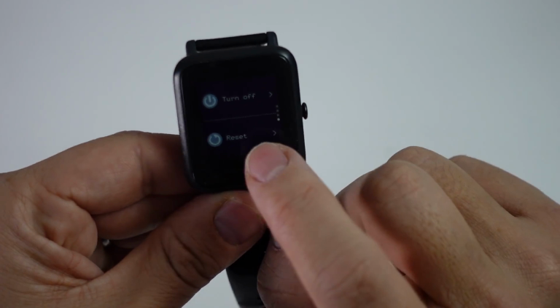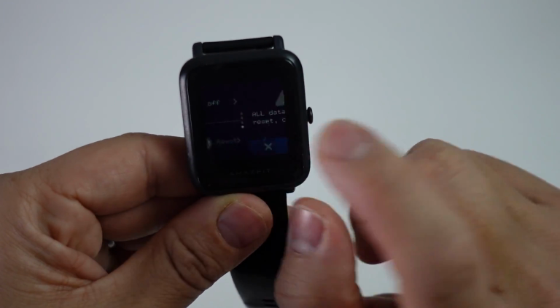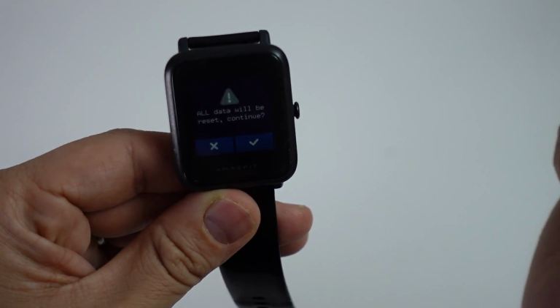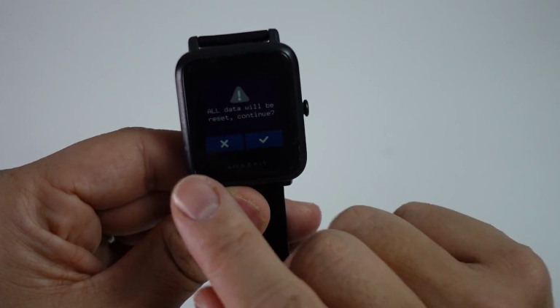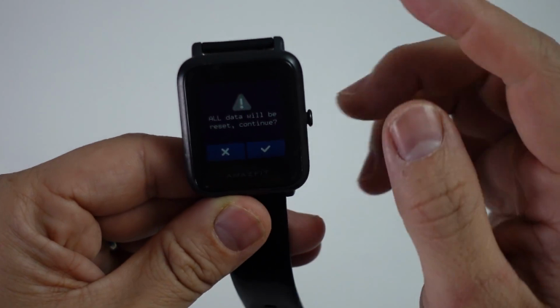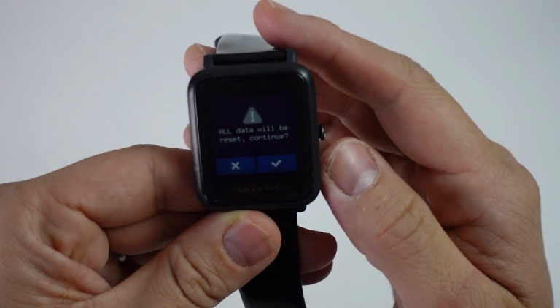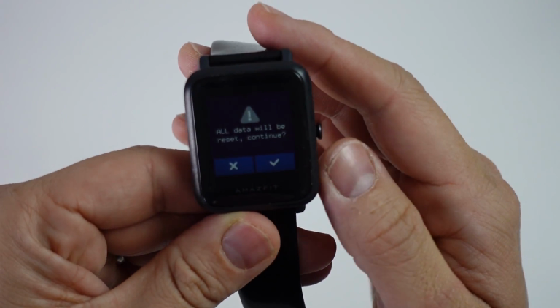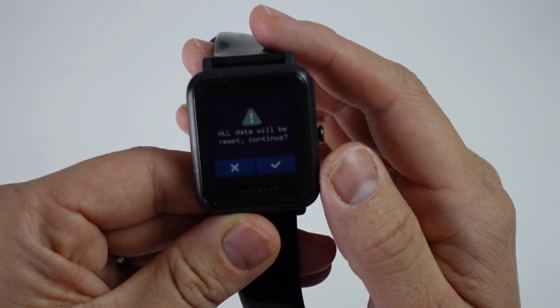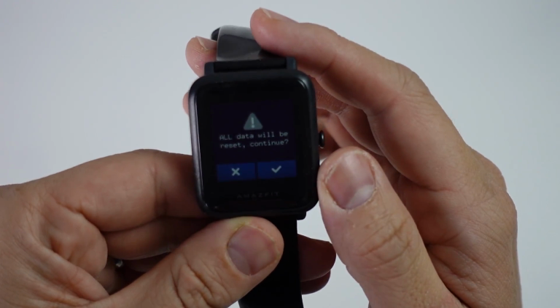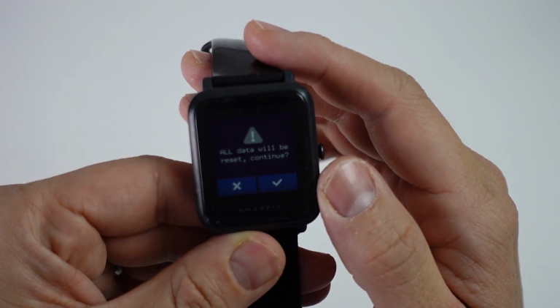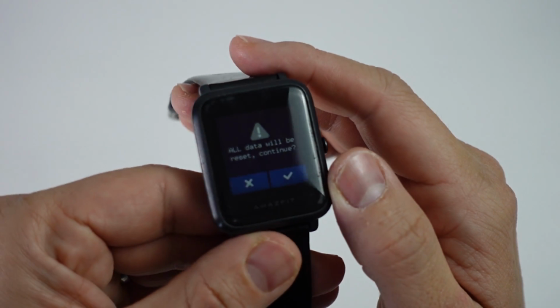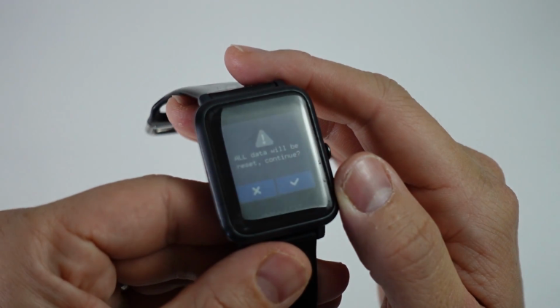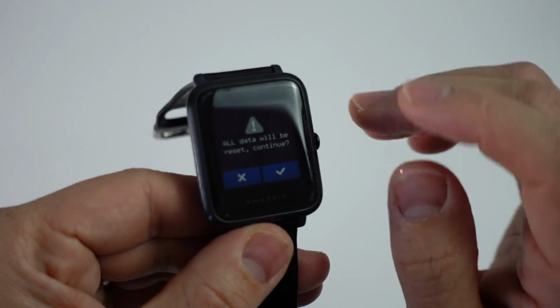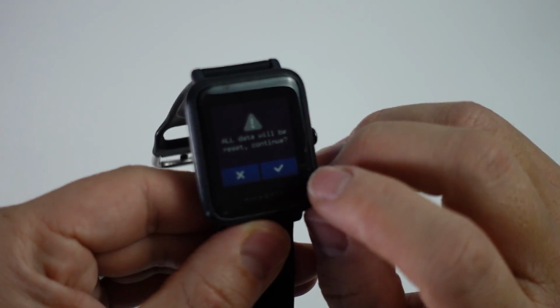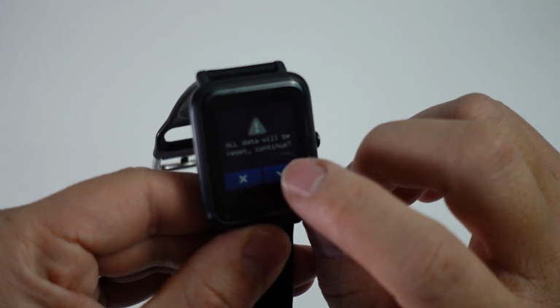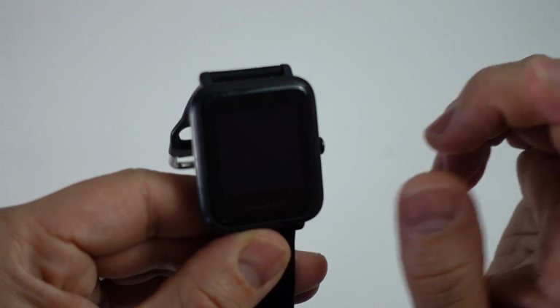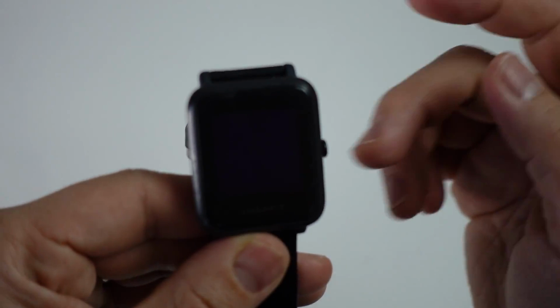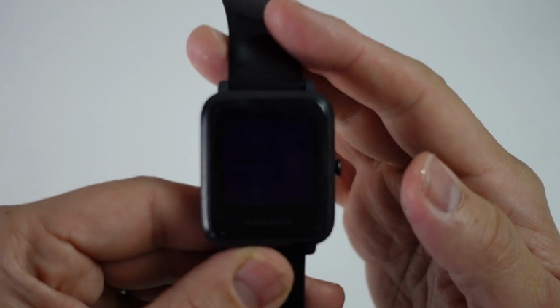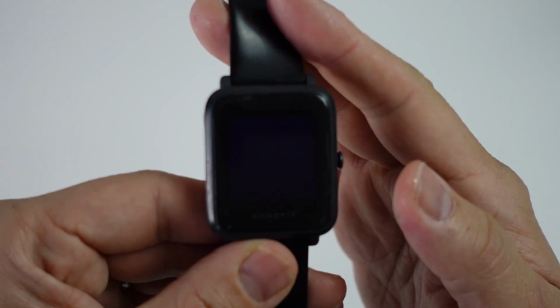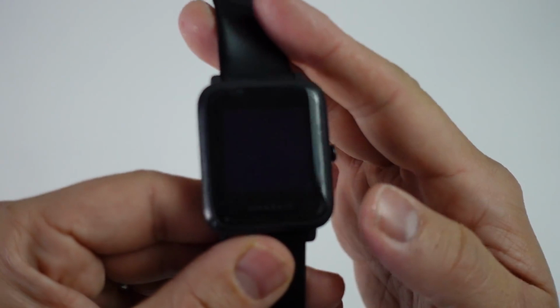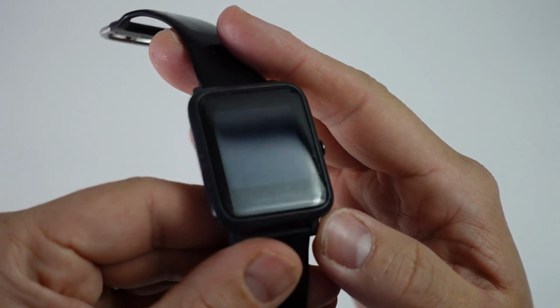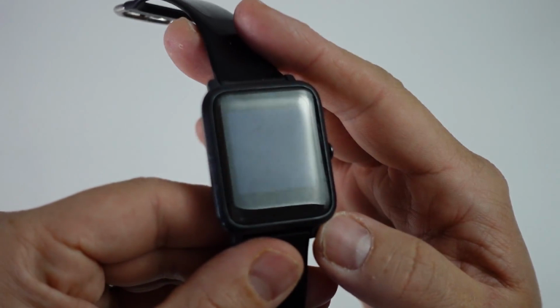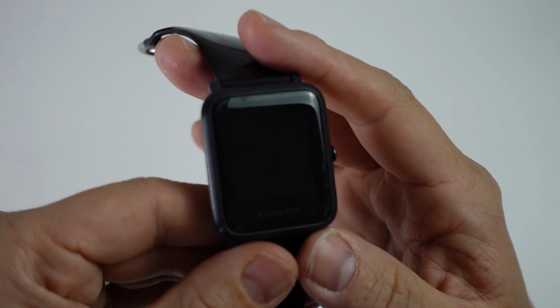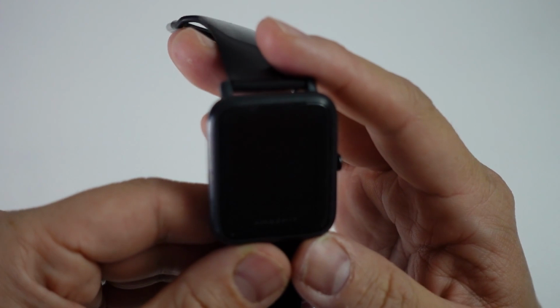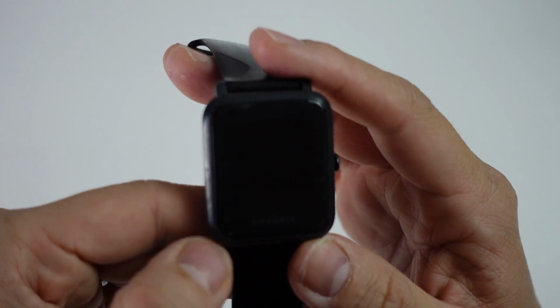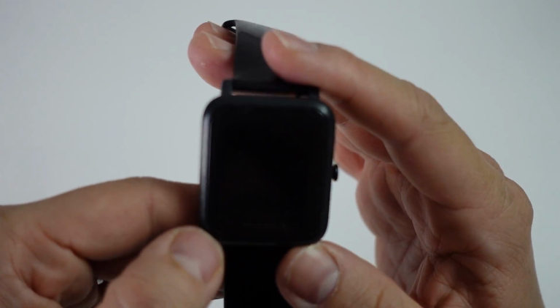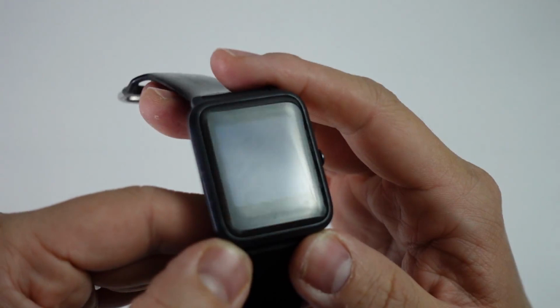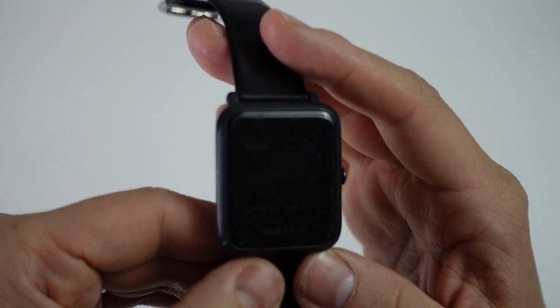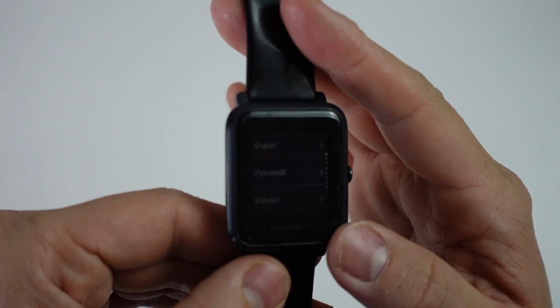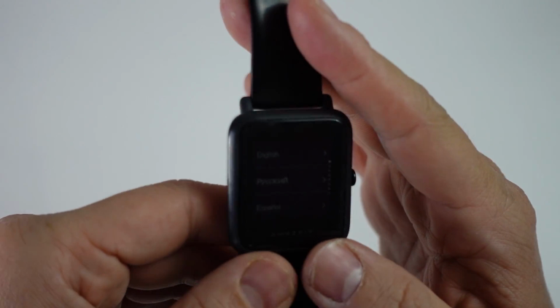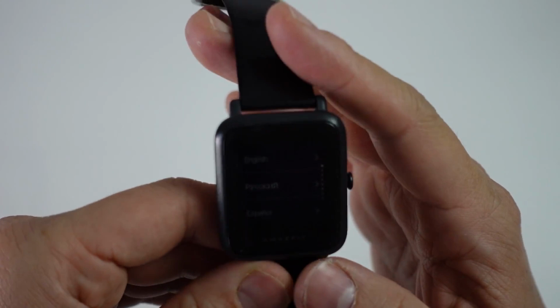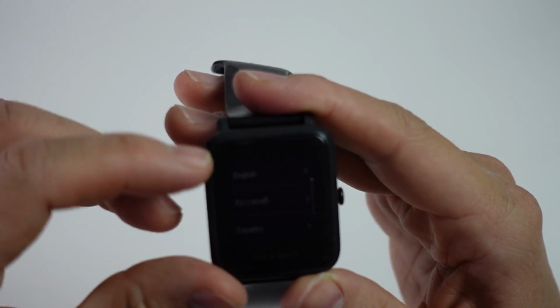I'm going to press reset and here it's saying 'all data will reset, continue,' and here I'm going to press the tick button. Now that the button has been pressed, this has gone into a reset.